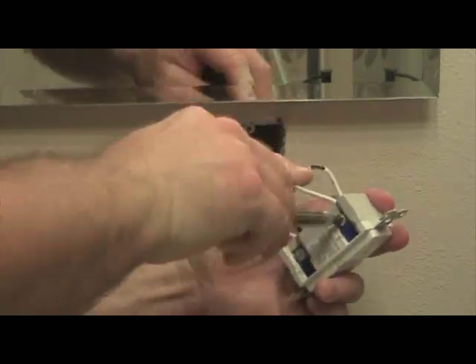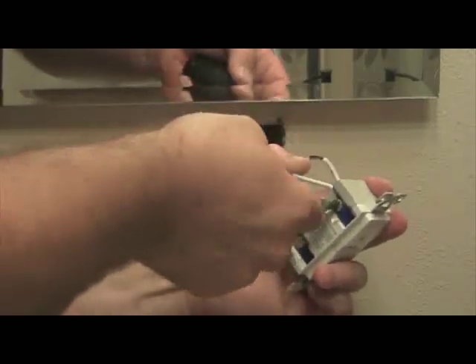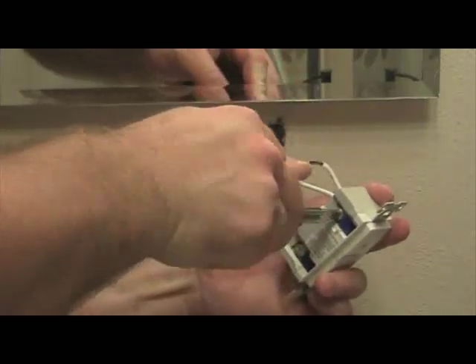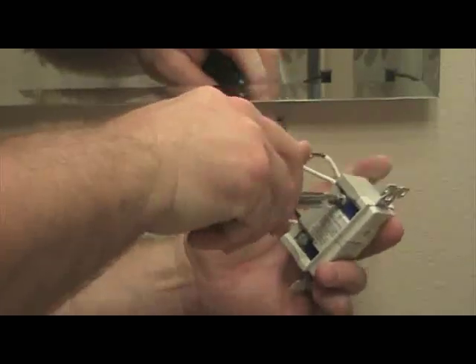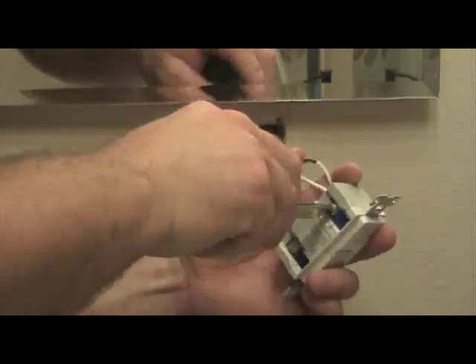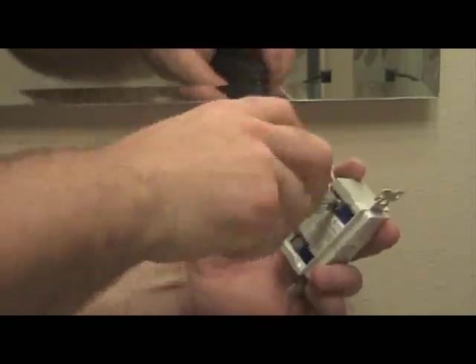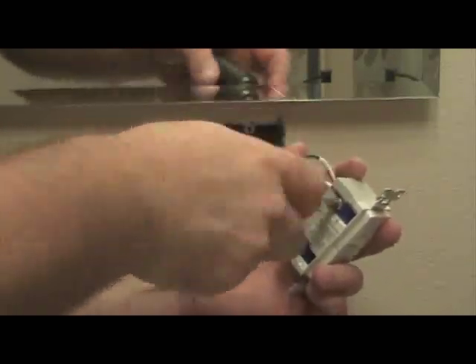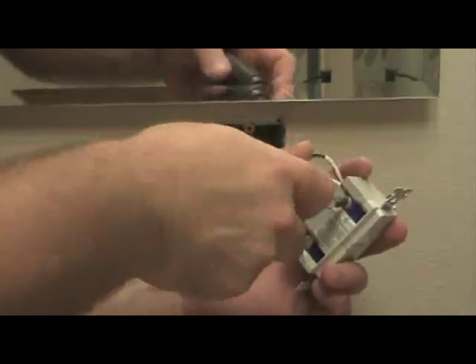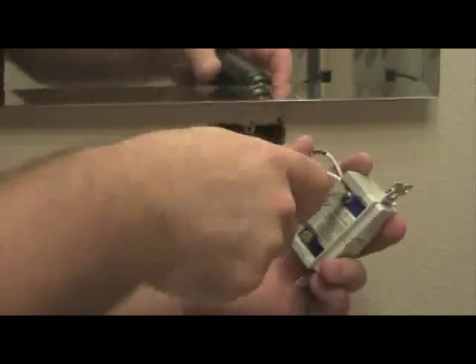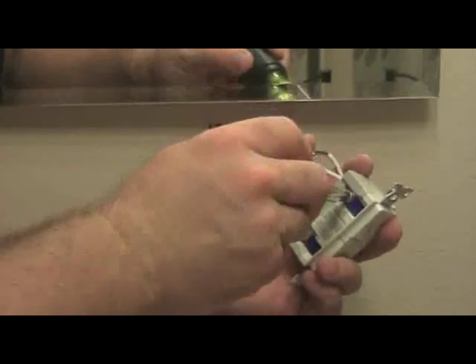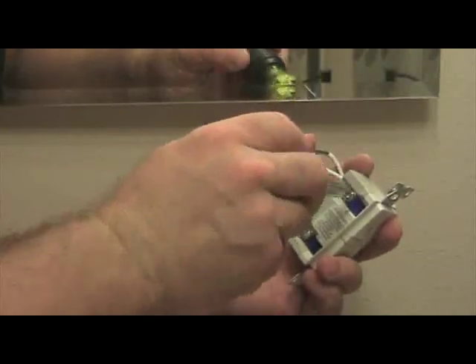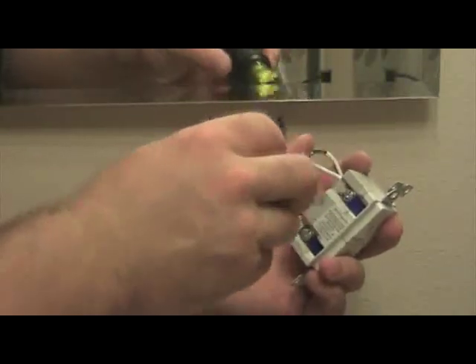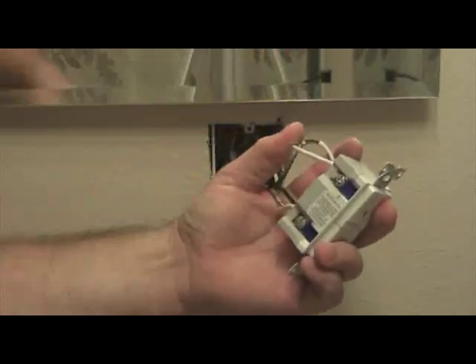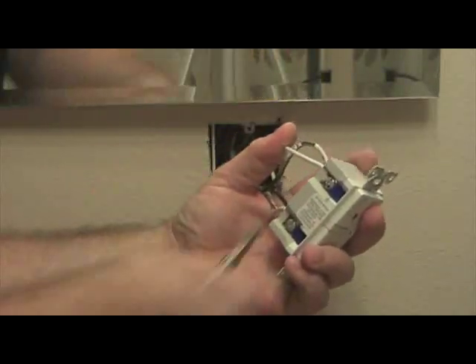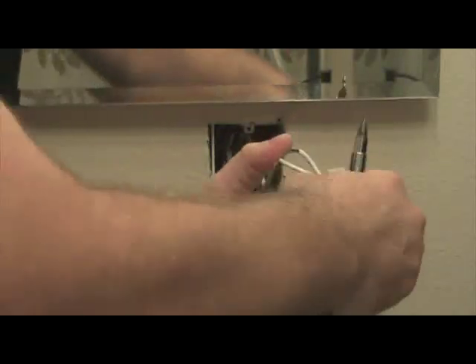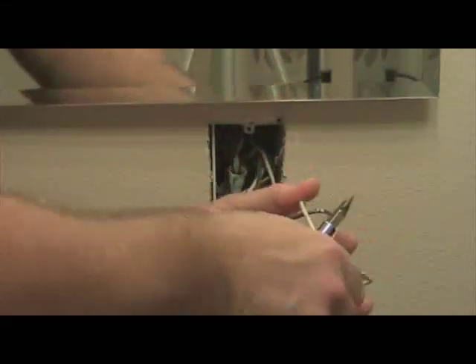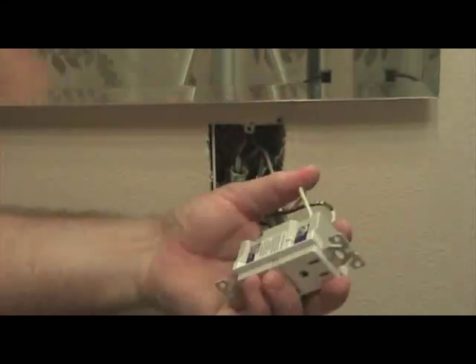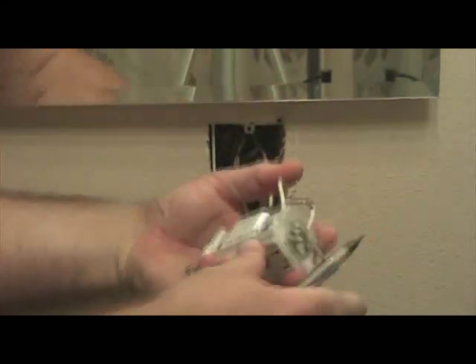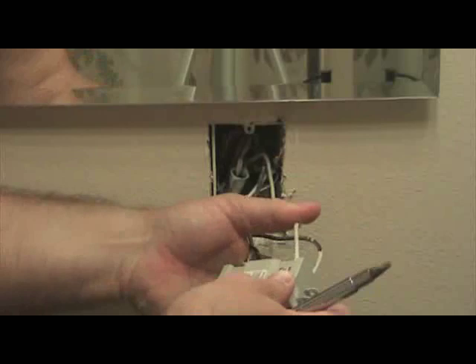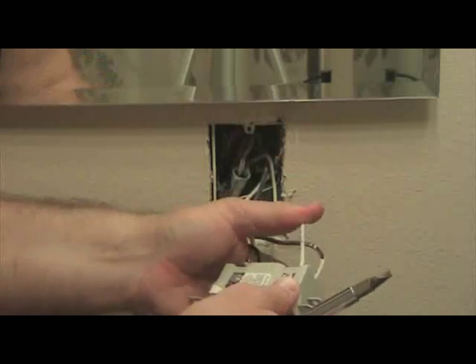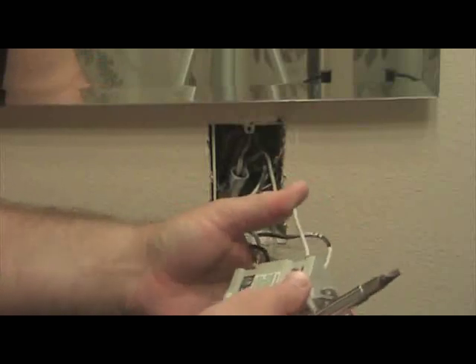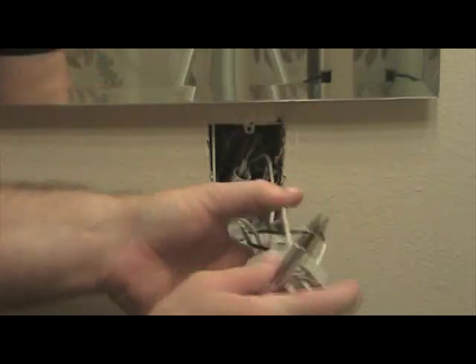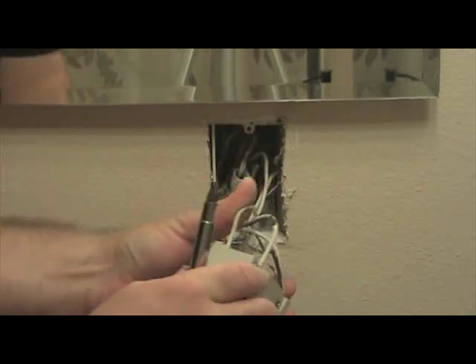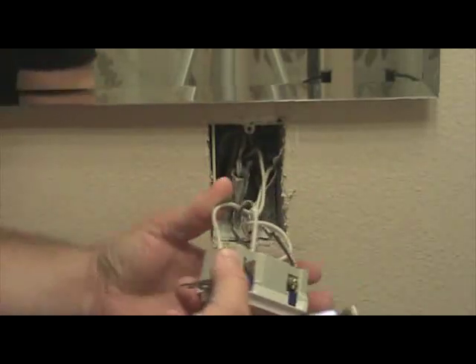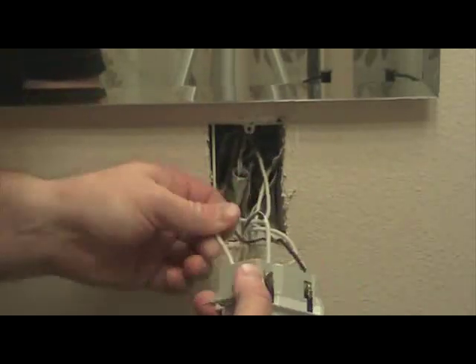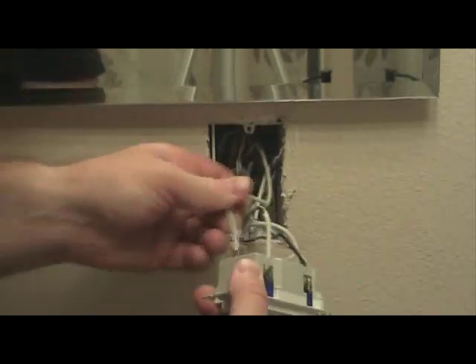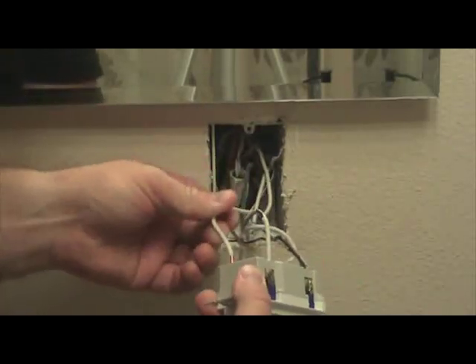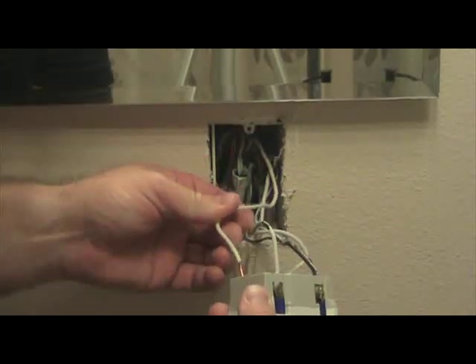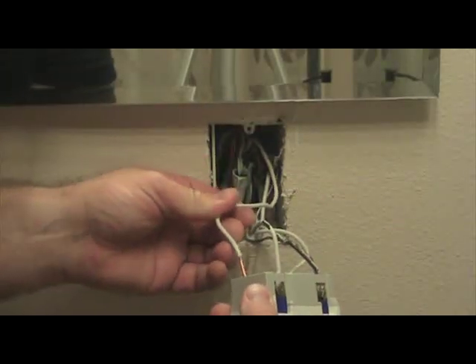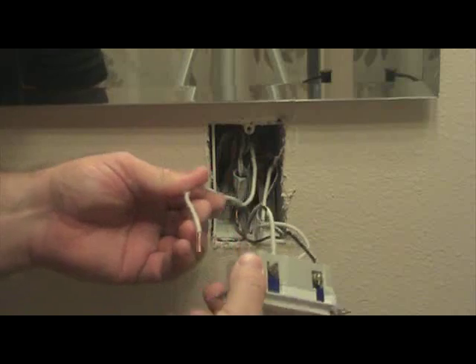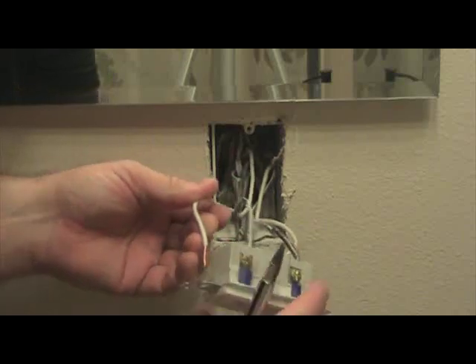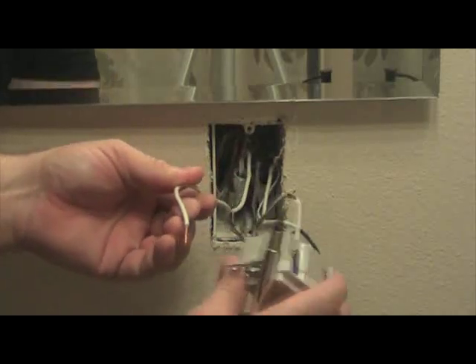Now that you've exposed the outlet, it's time to remove the wires from the GFCI. Before you do this, double check and make sure you mark your wires for line and load. It is very important that when you put this outlet back in, that line and load go in their correct spots.